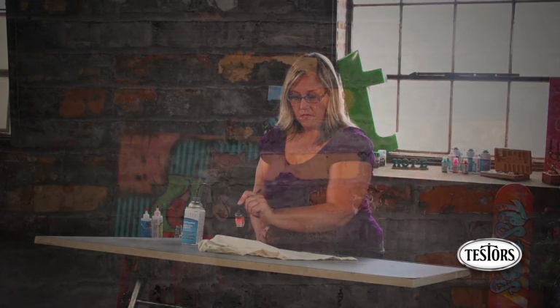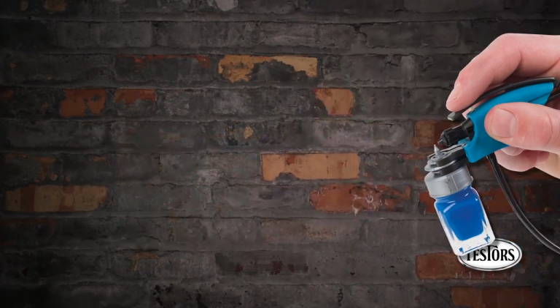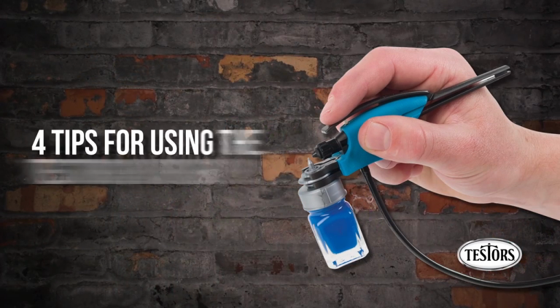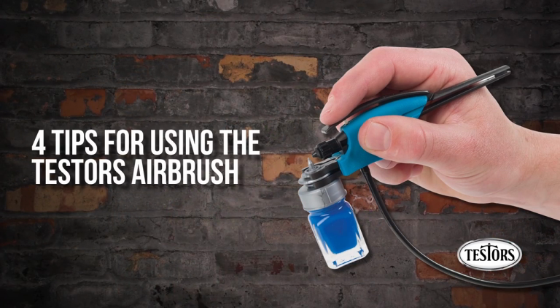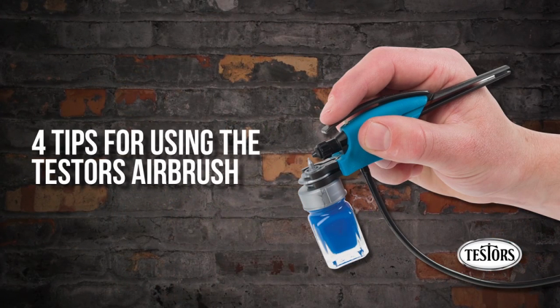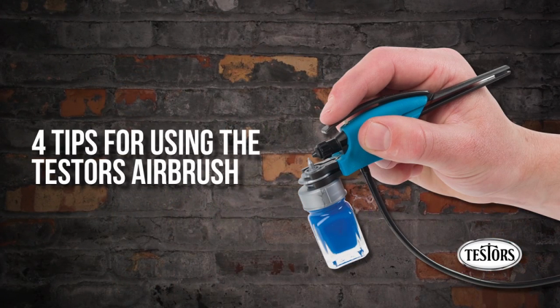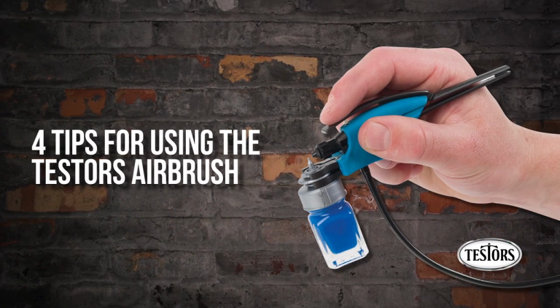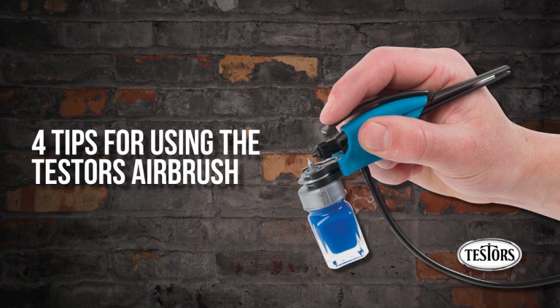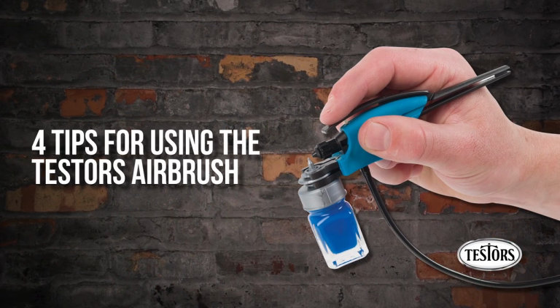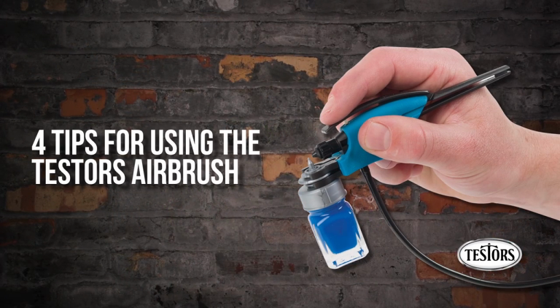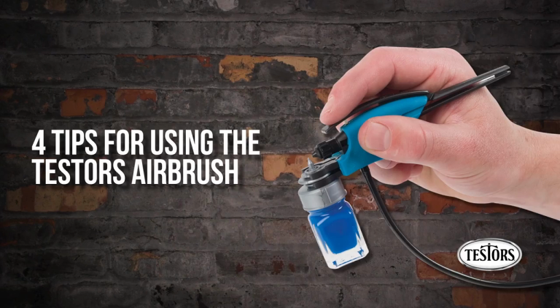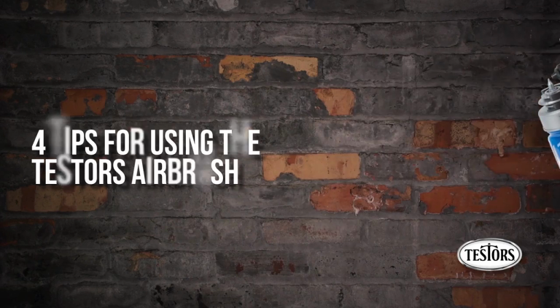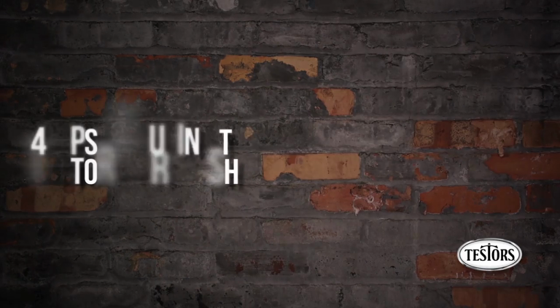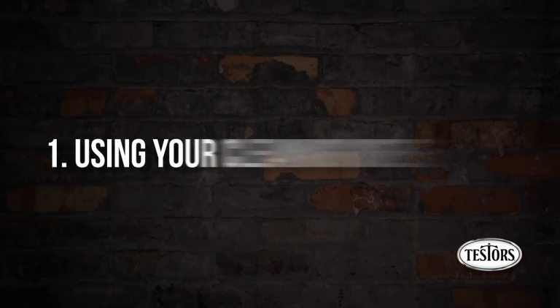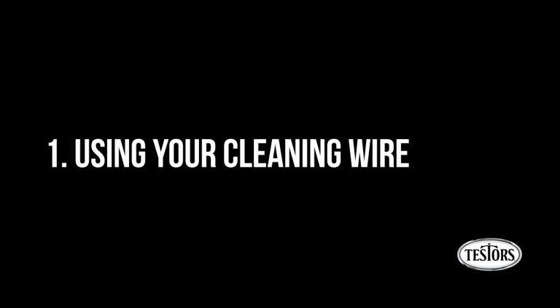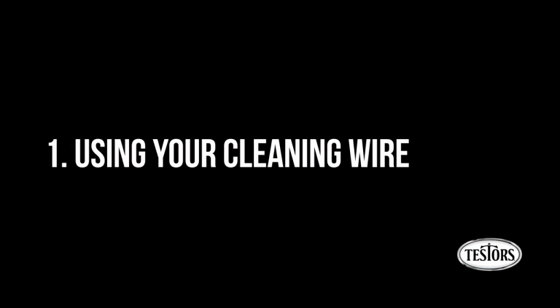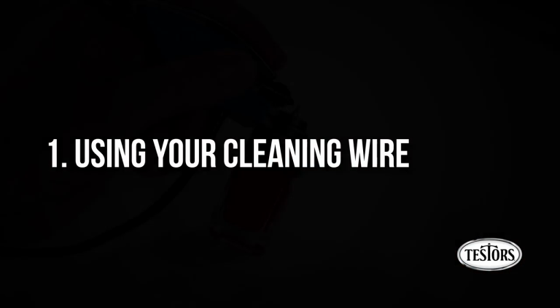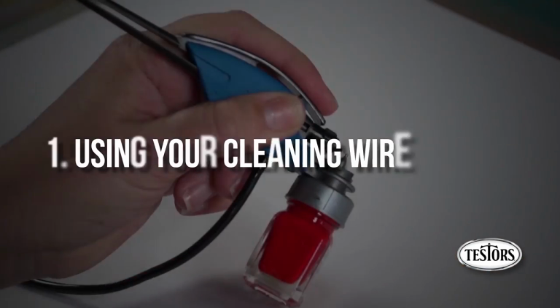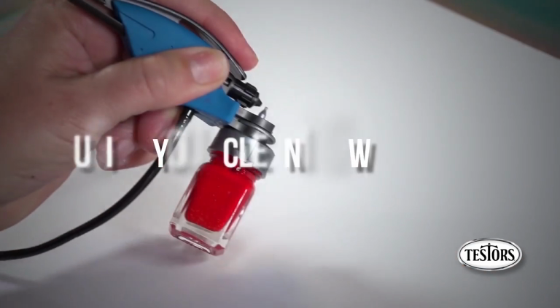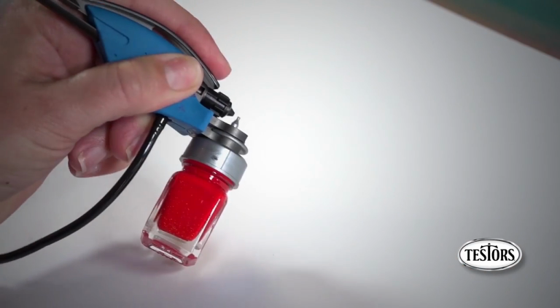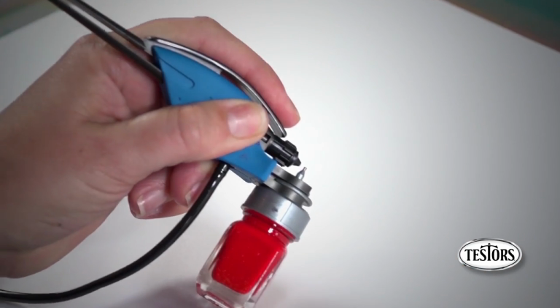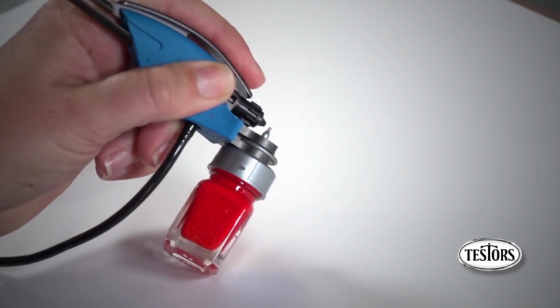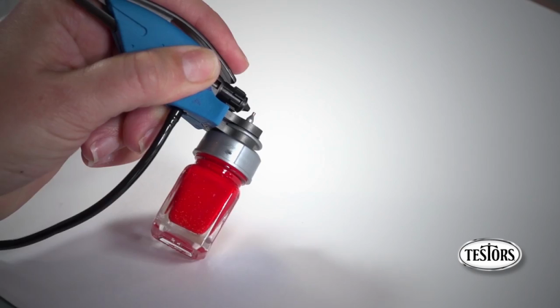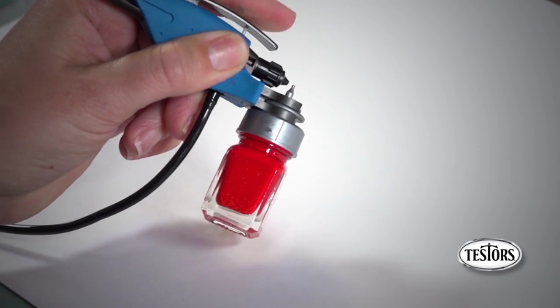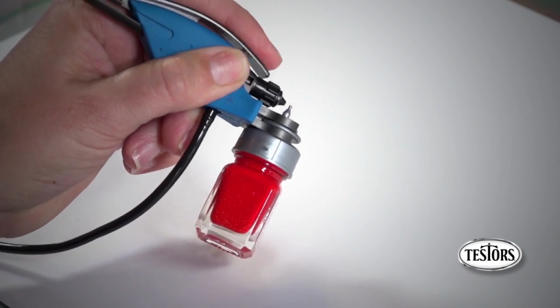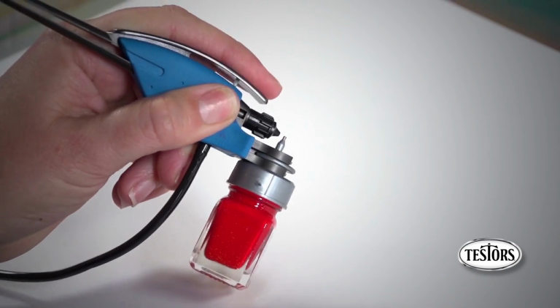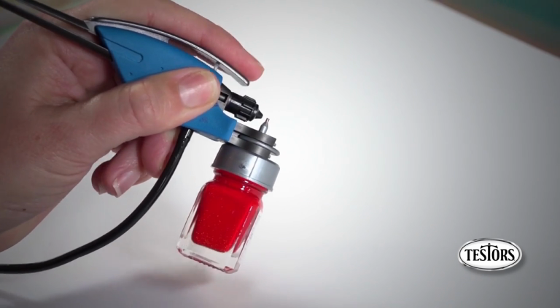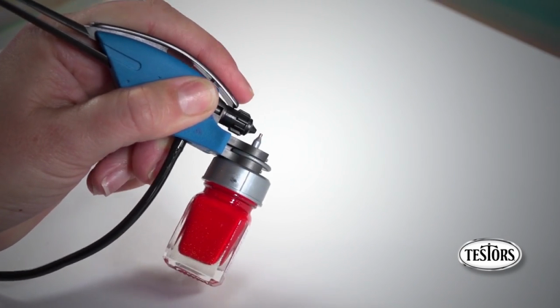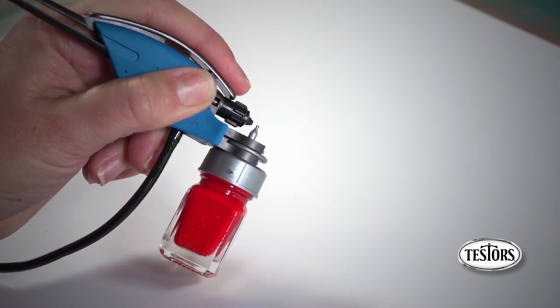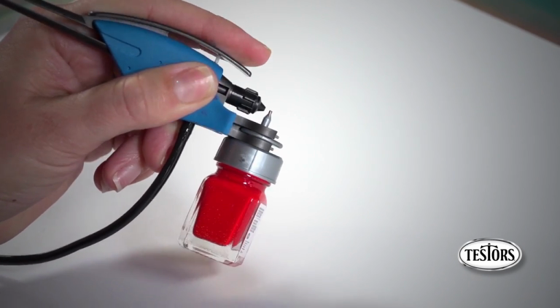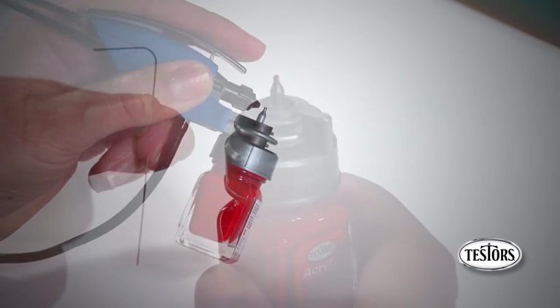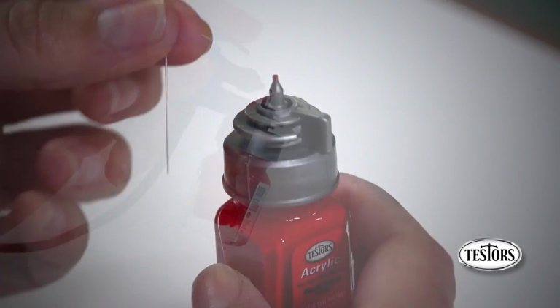These four tips can keep your airbrush working smoothly for any project. Paint that has started to dry, or that has not been mixed sufficiently, can block the tip of your clip cap and stop the paint from flowing.